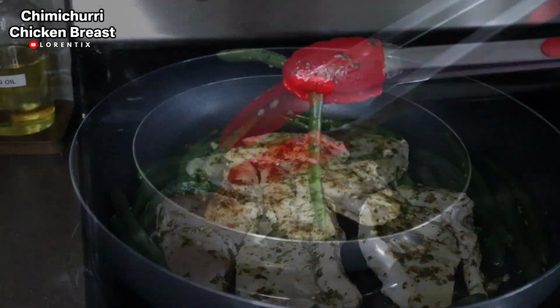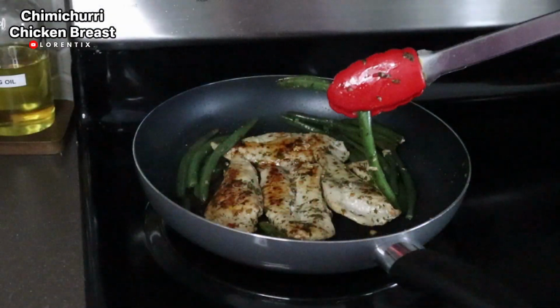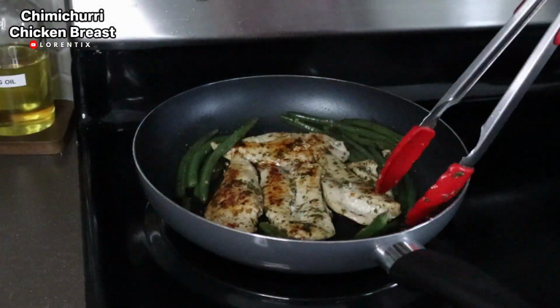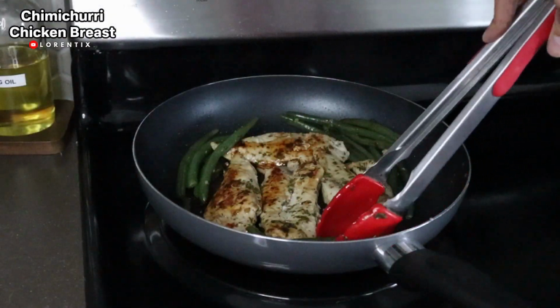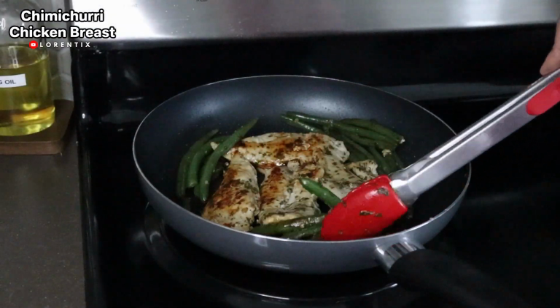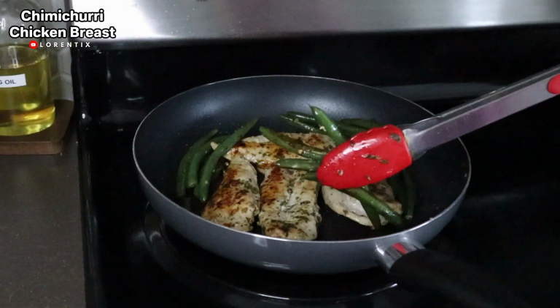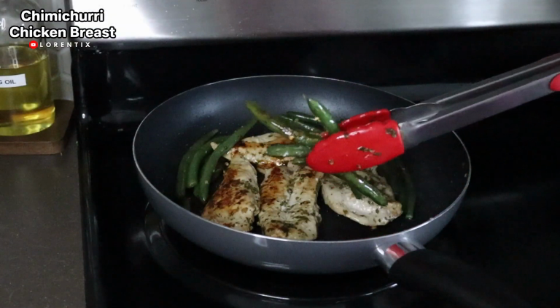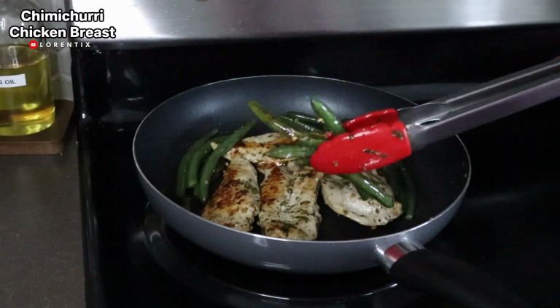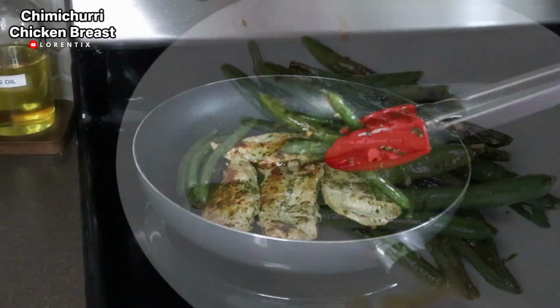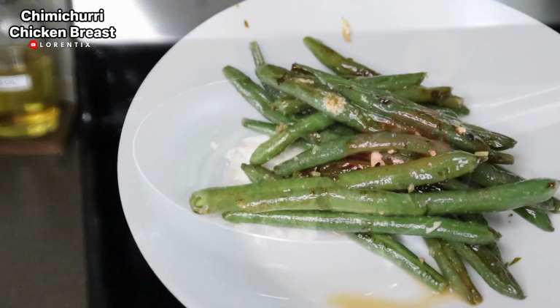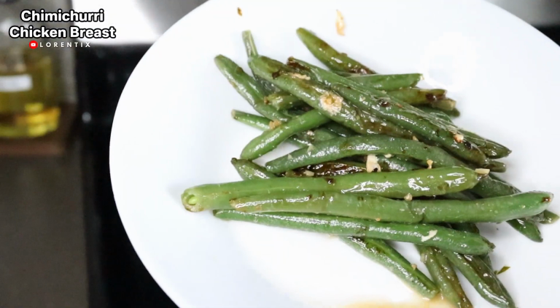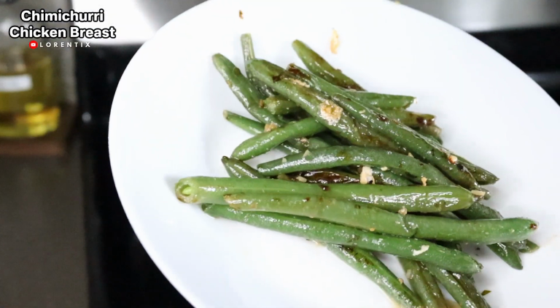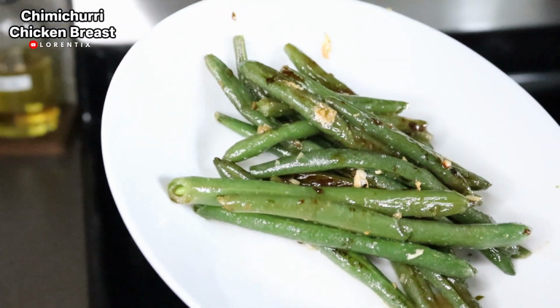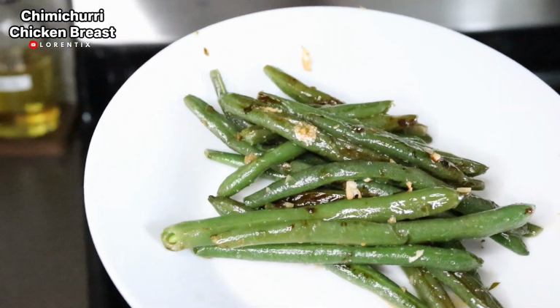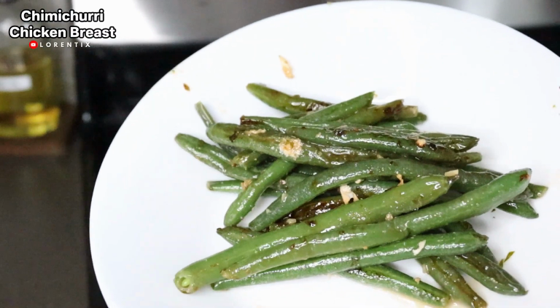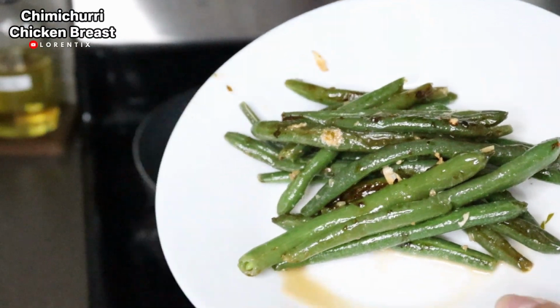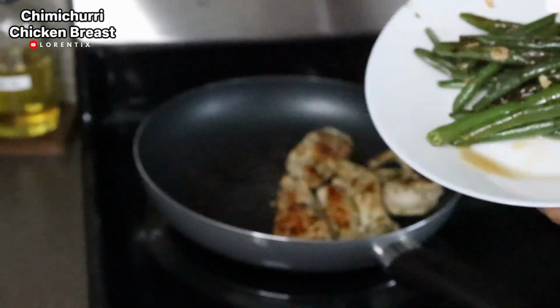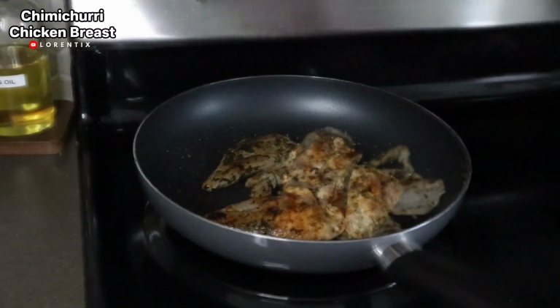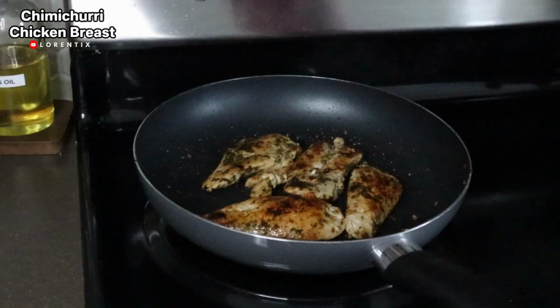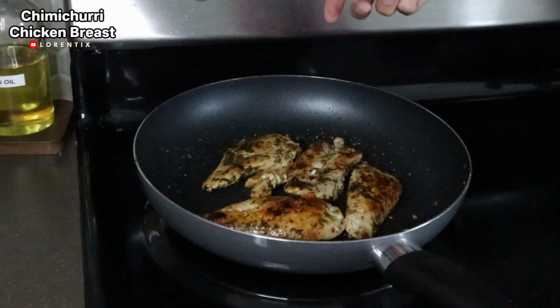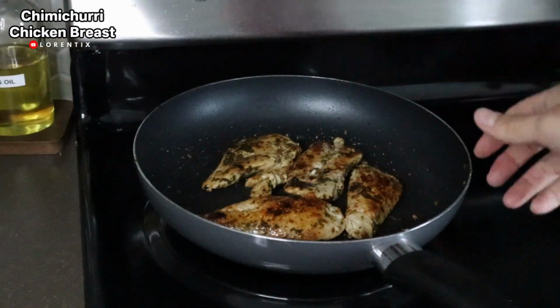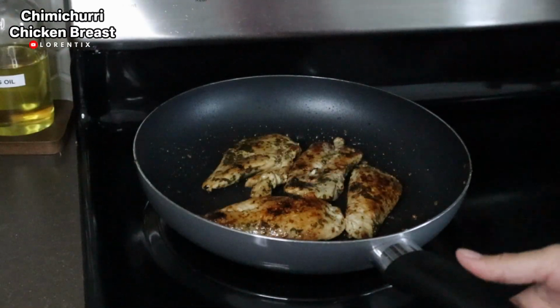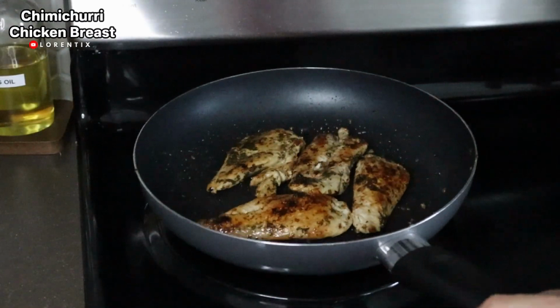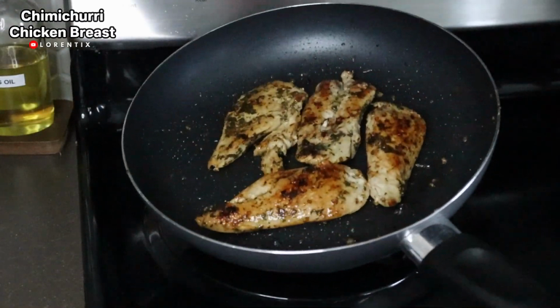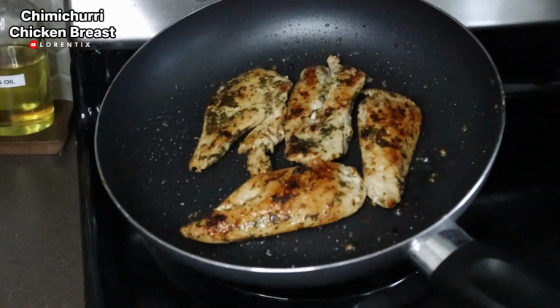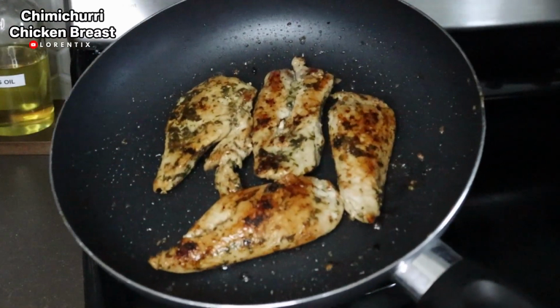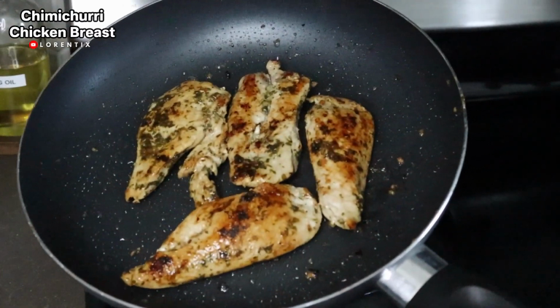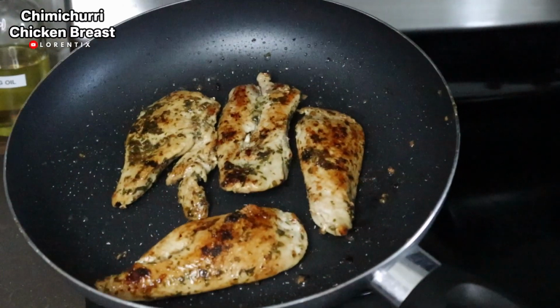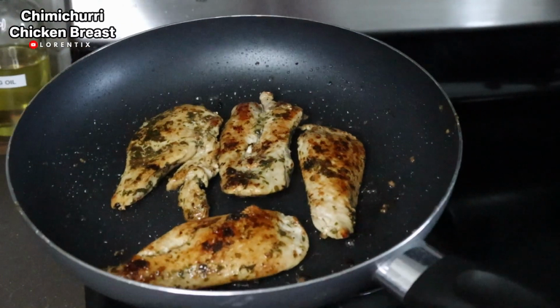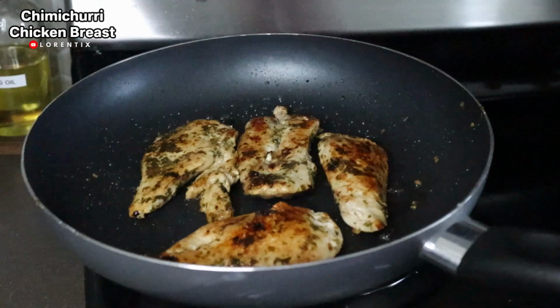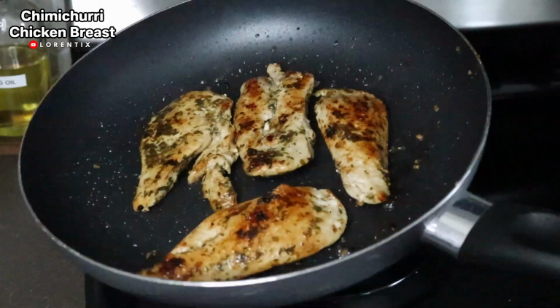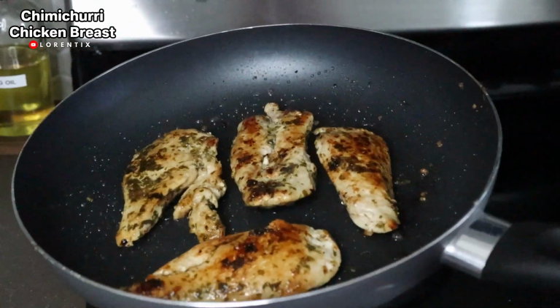I'm going to remove the green beans because they are ready. I'm going to turn off the stove and we are ready to serve.